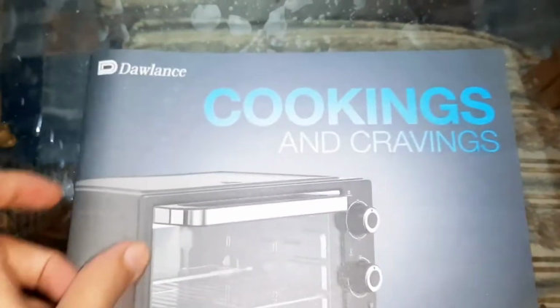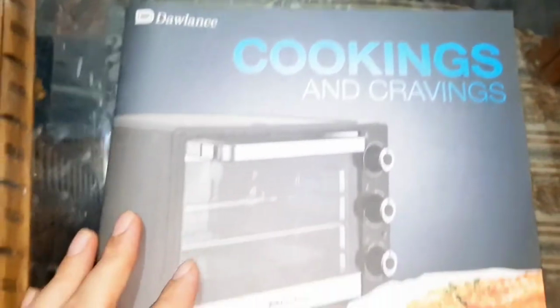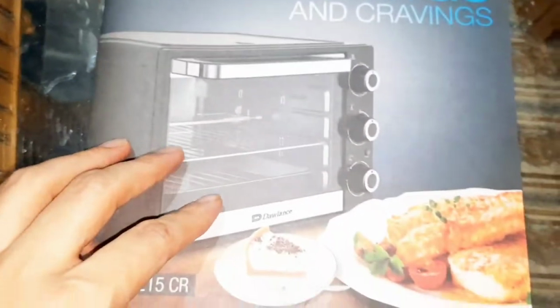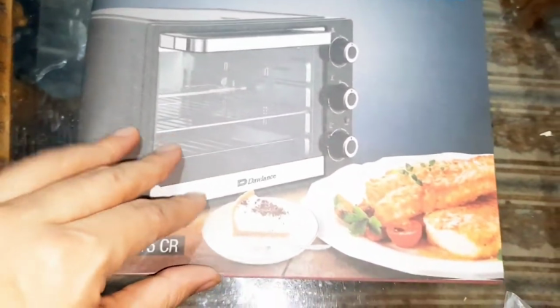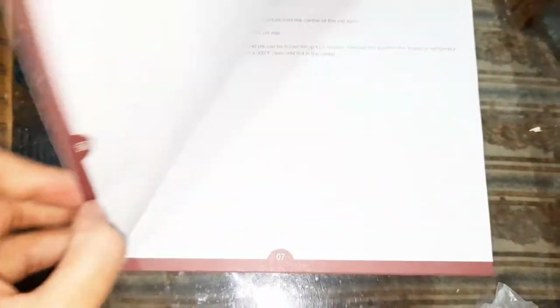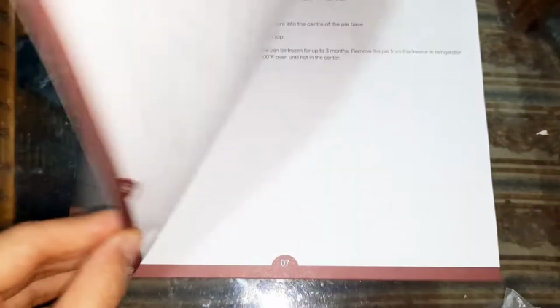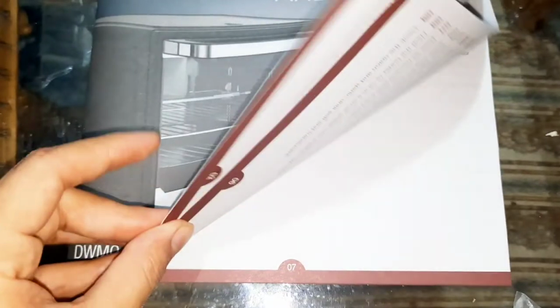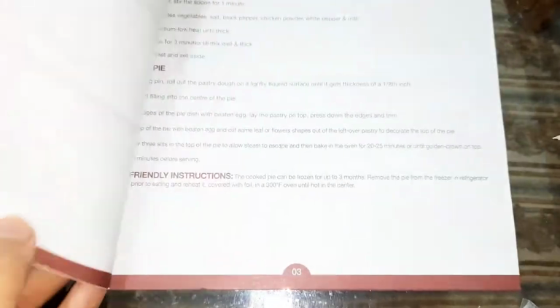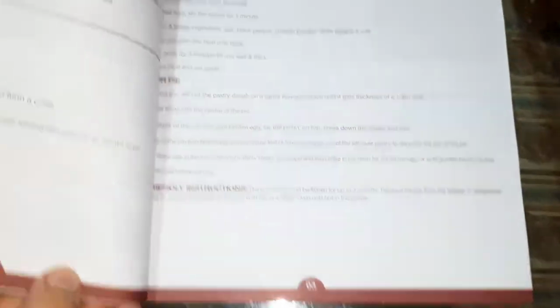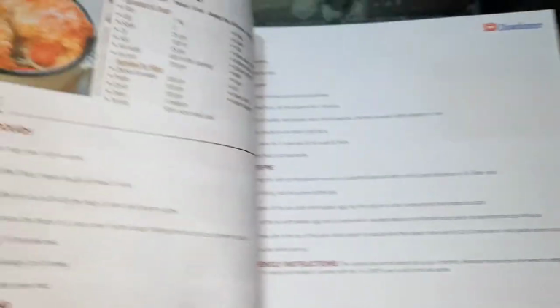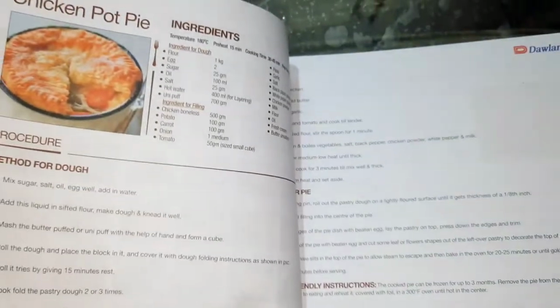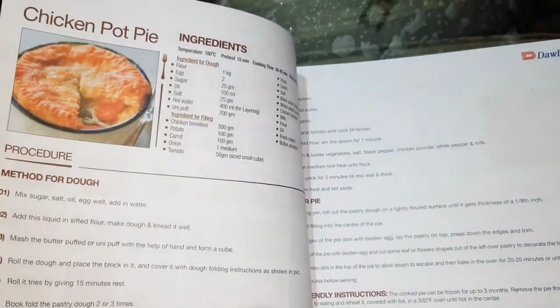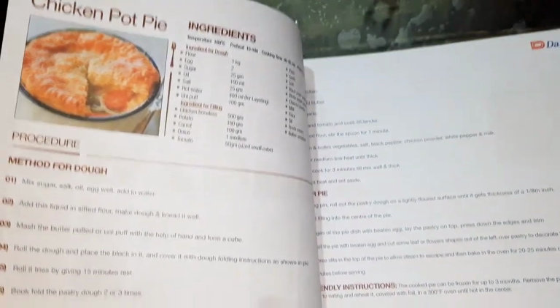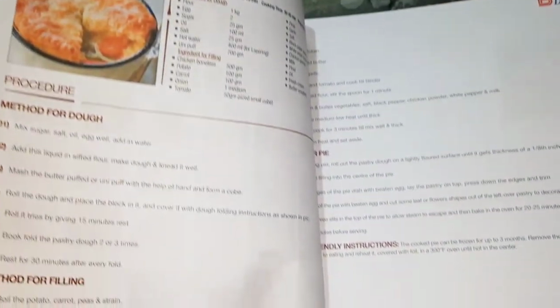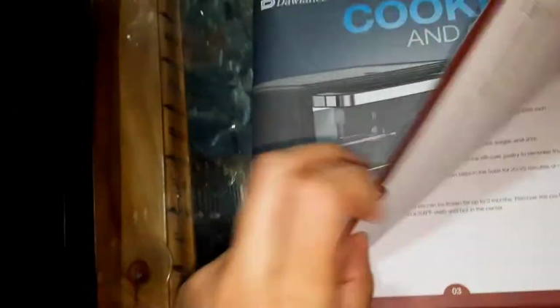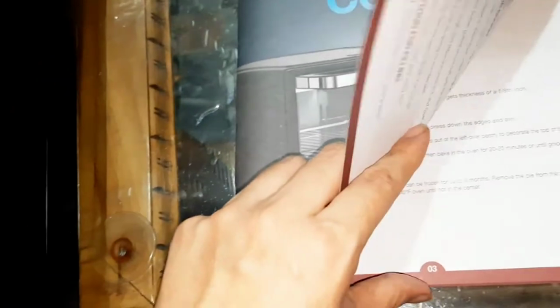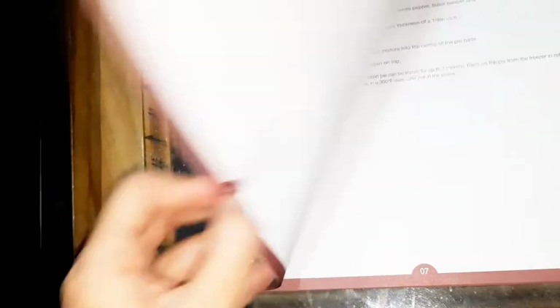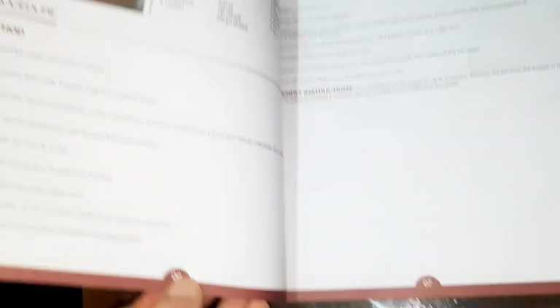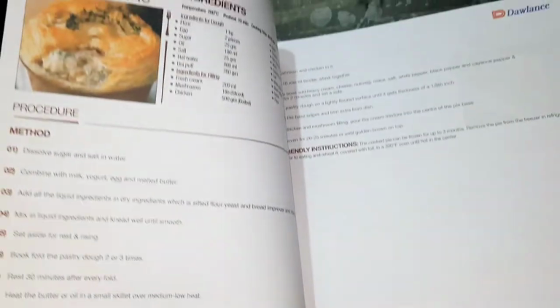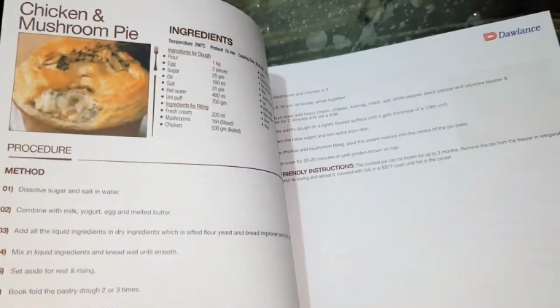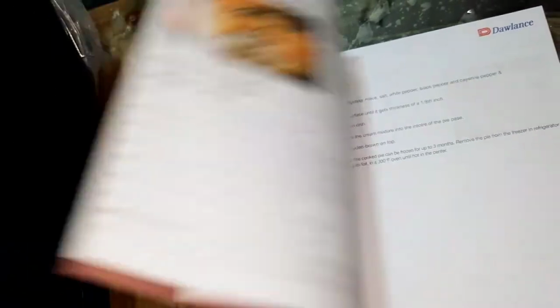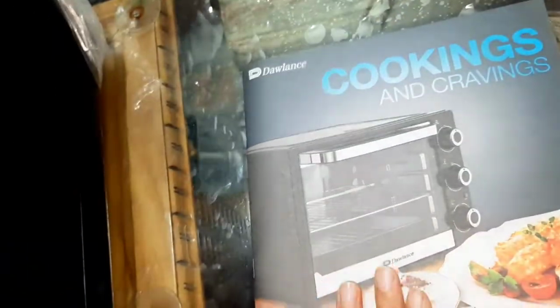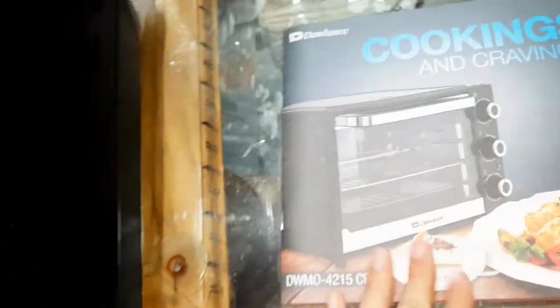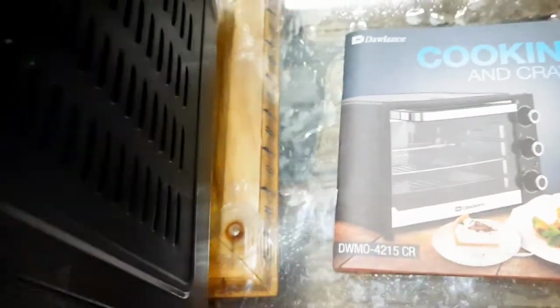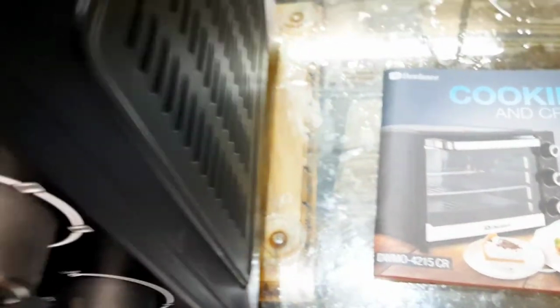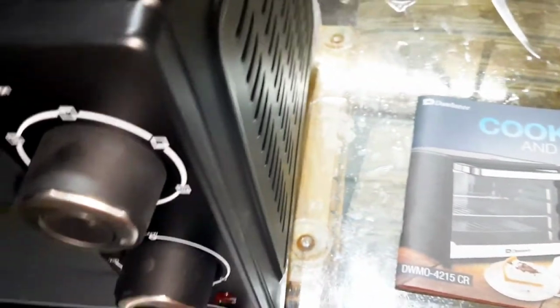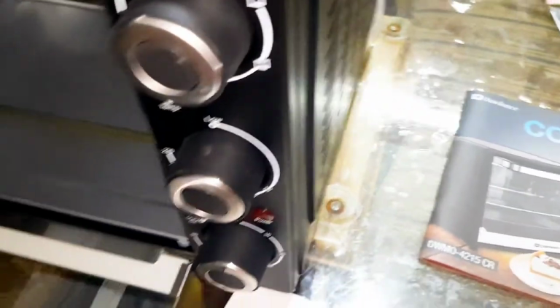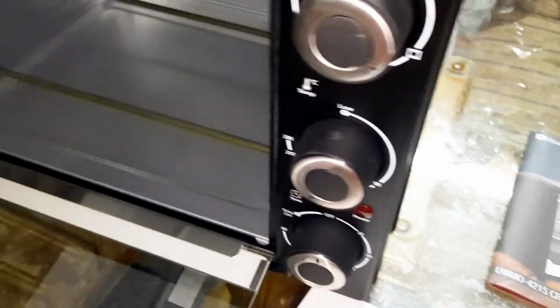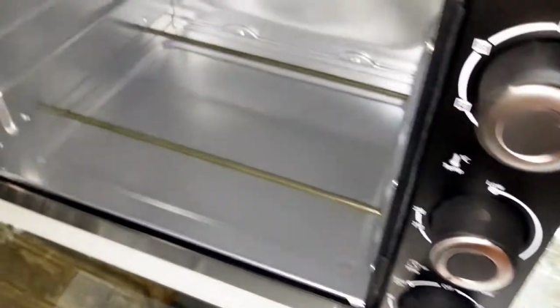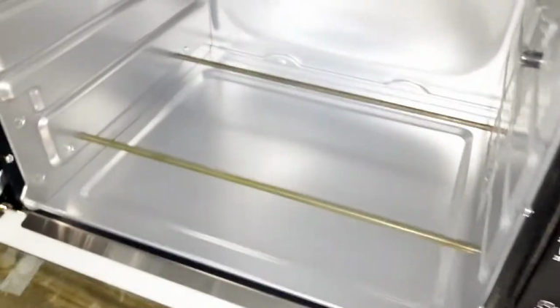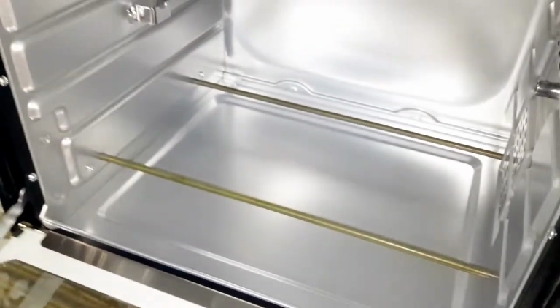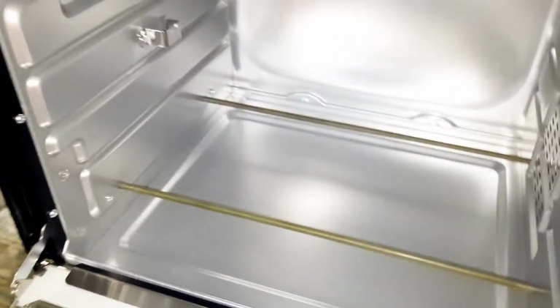There is a functions booklet installed on the front. For every recipe, you need everything in front of you. We need different temperatures for different items, so the booklet is very useful.